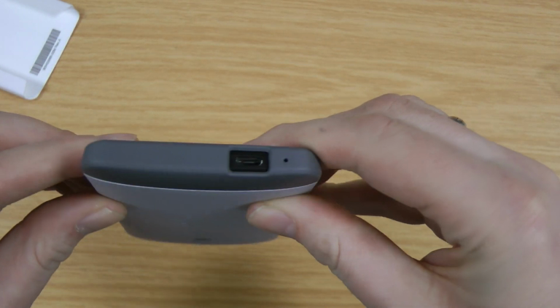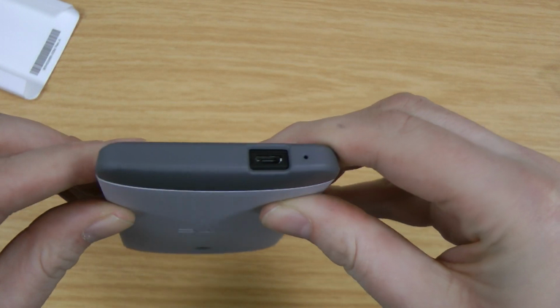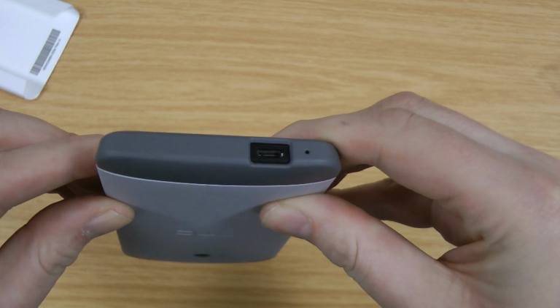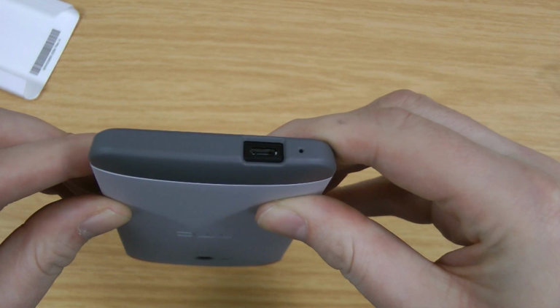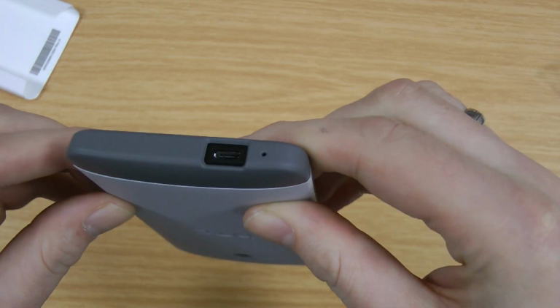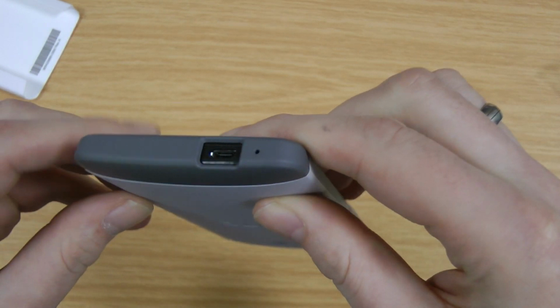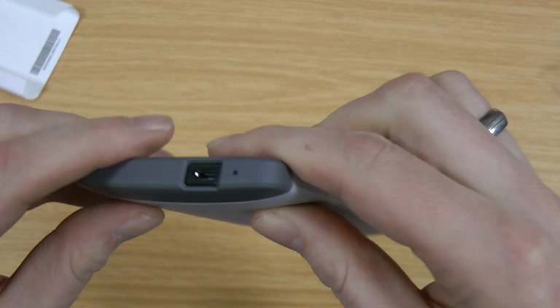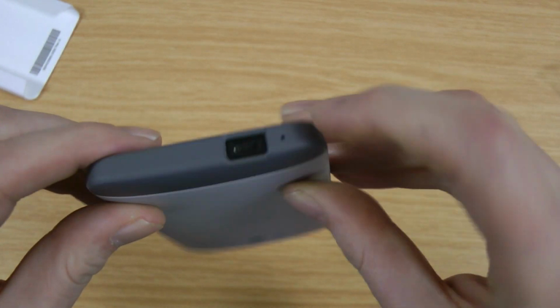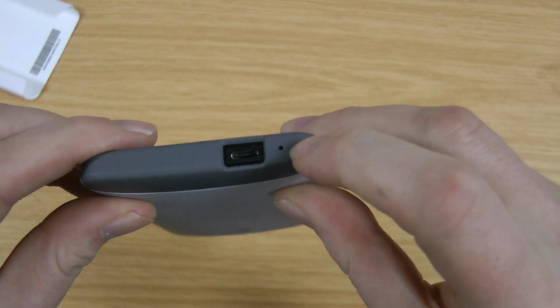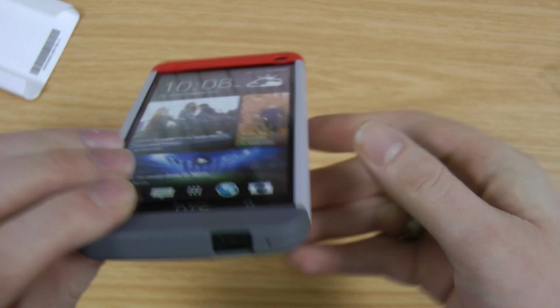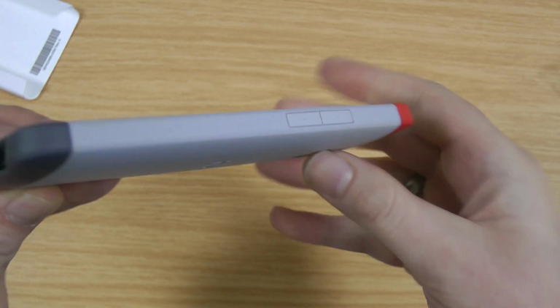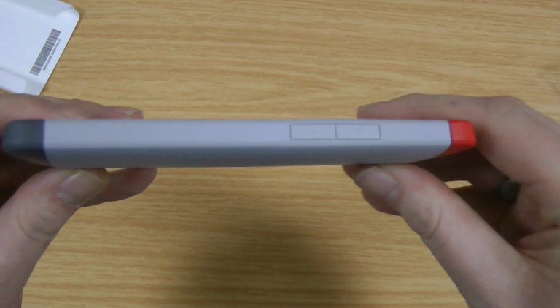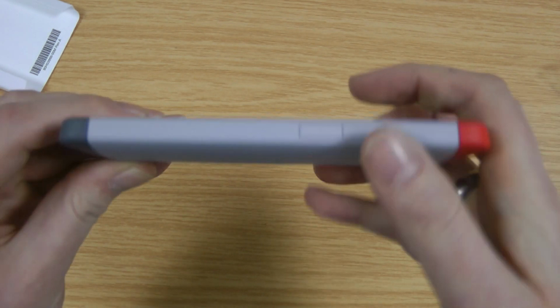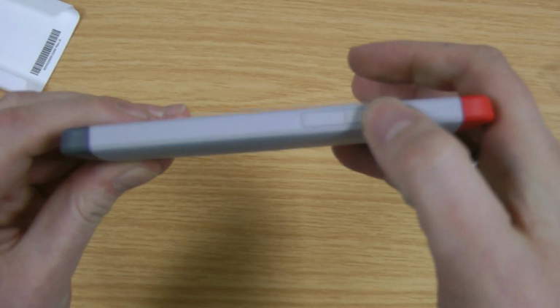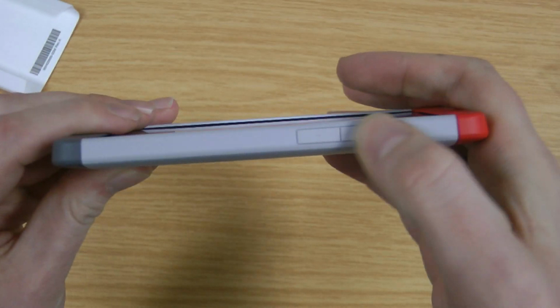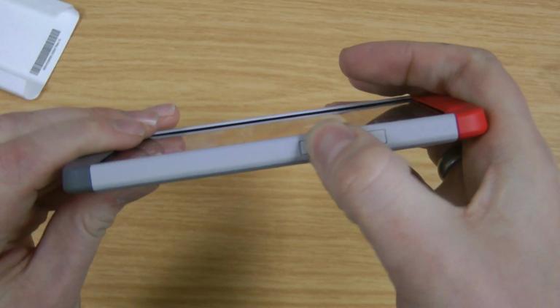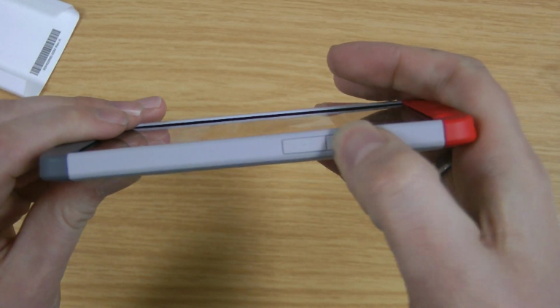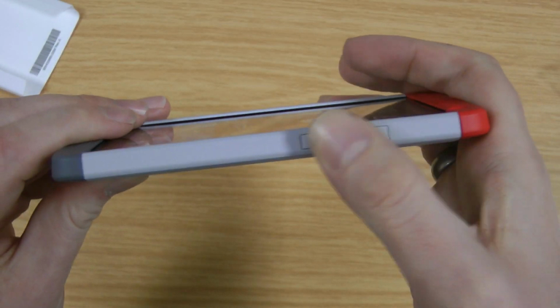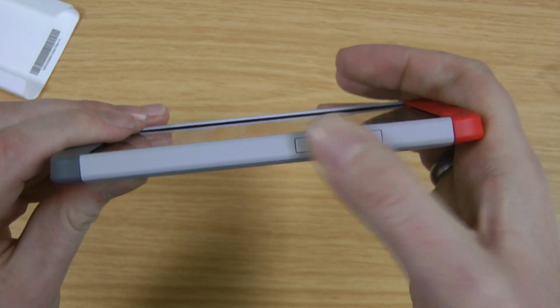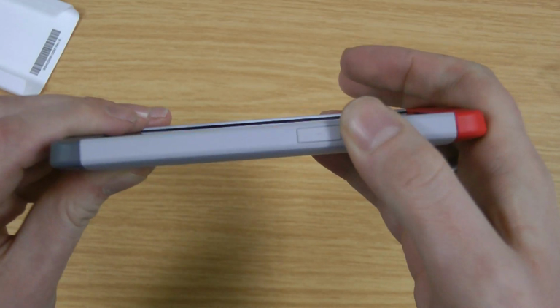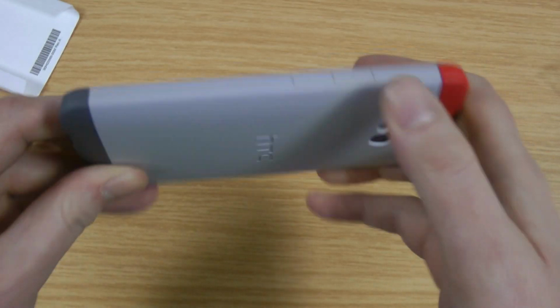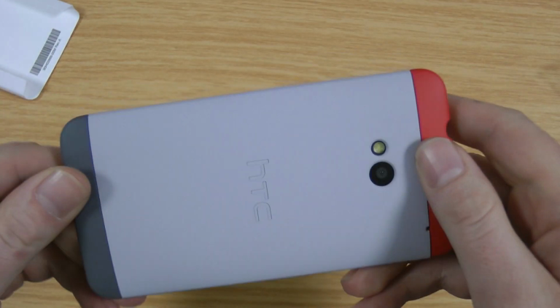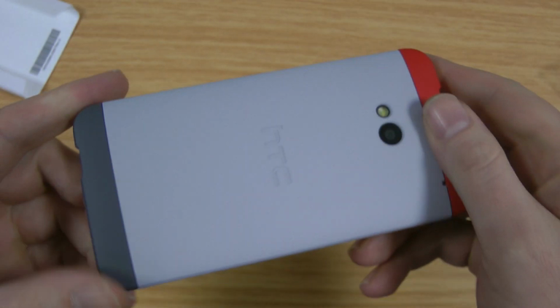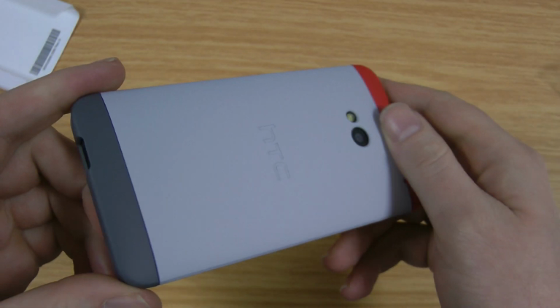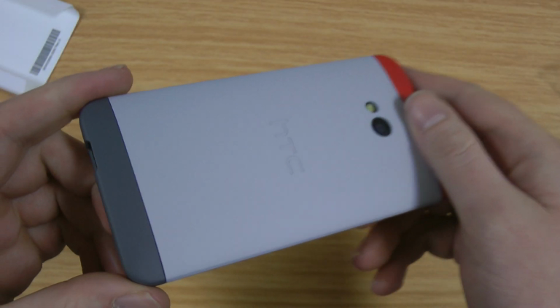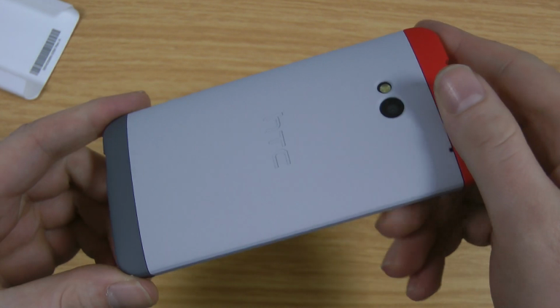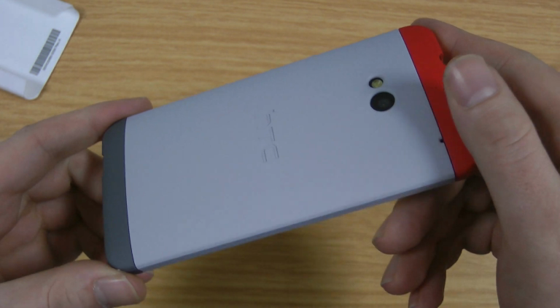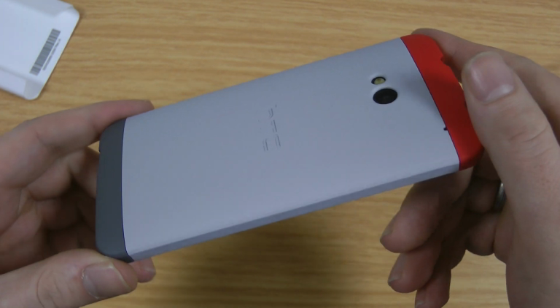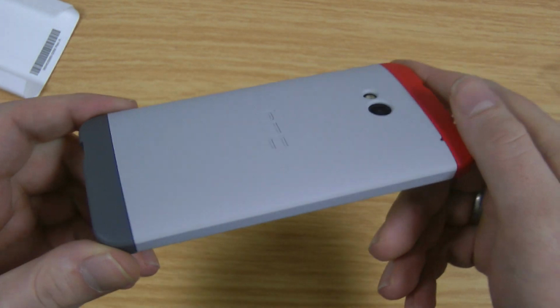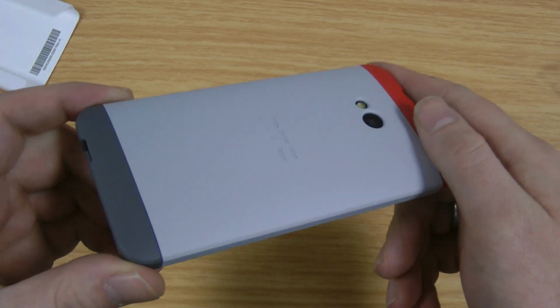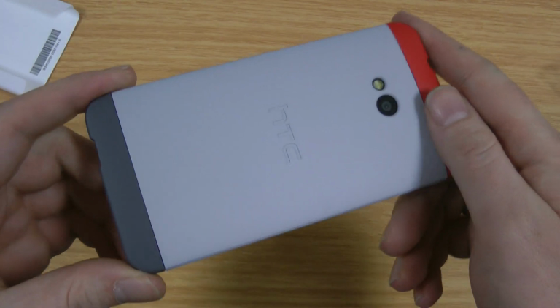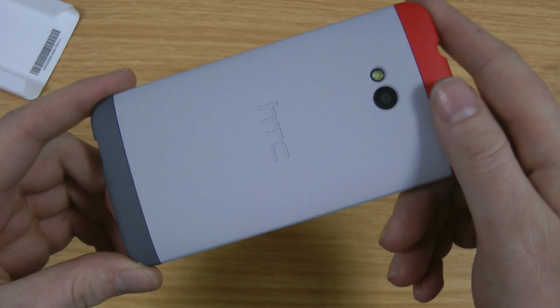There's access to the micro USB charging and sync, and the microphone cut out there. Volume up and down are pressed through the case themselves so they feel pretty good as well — a nice click as you press them.